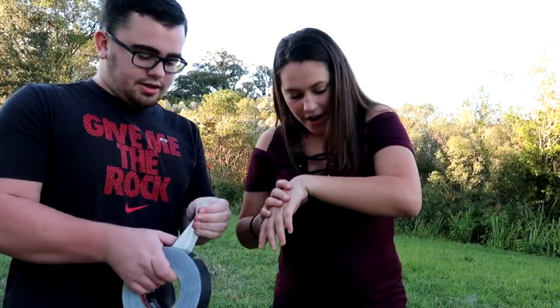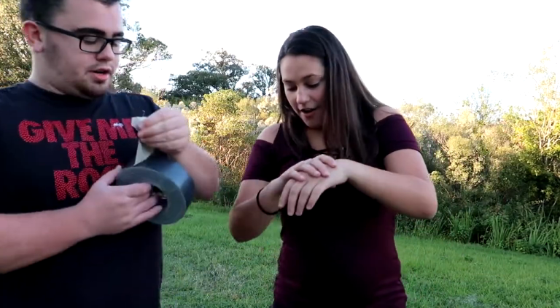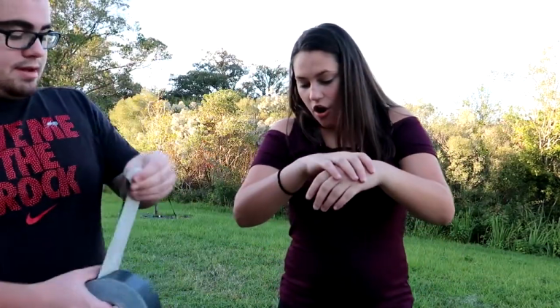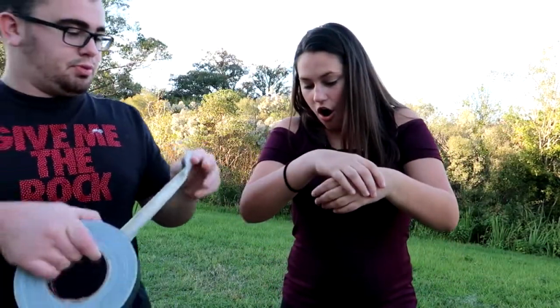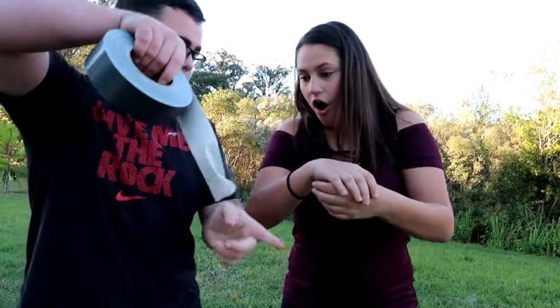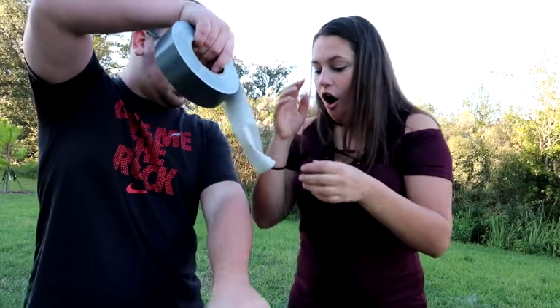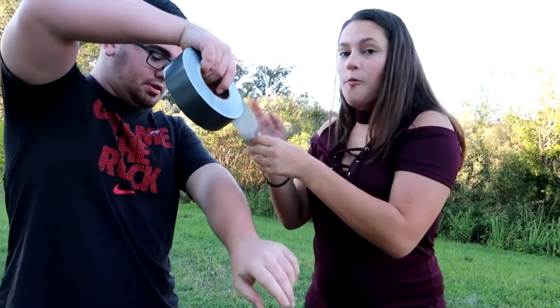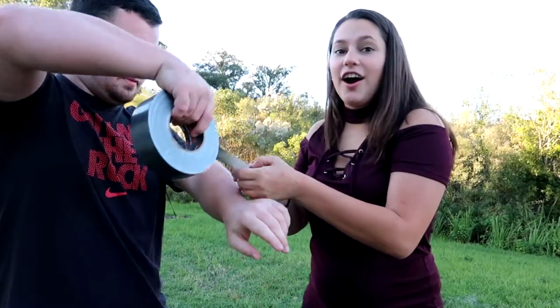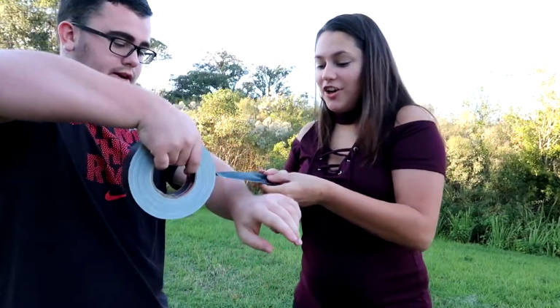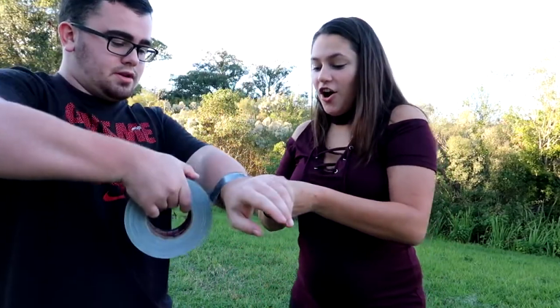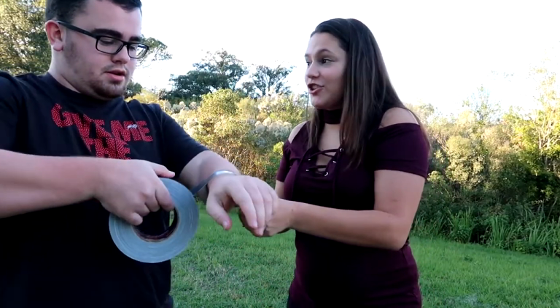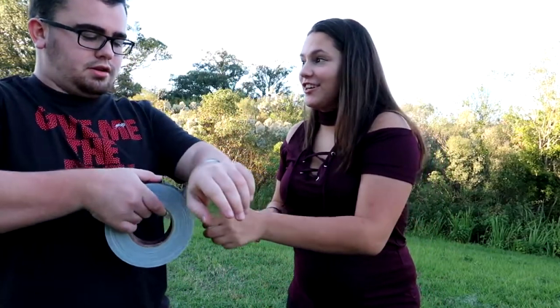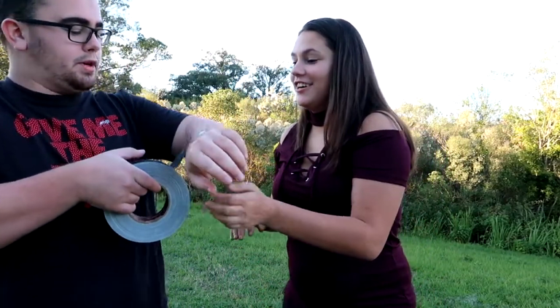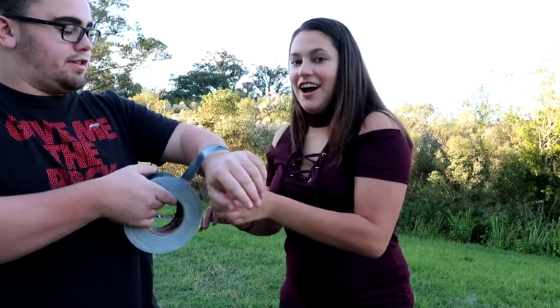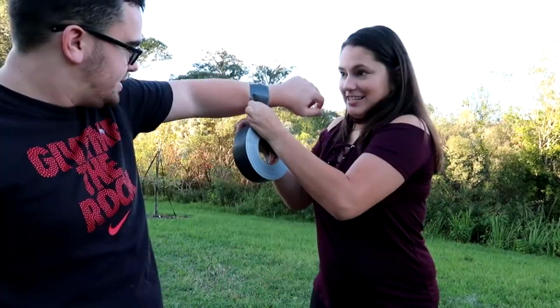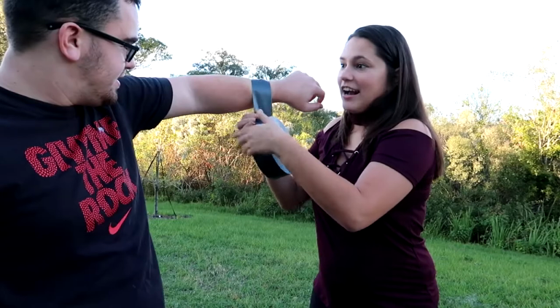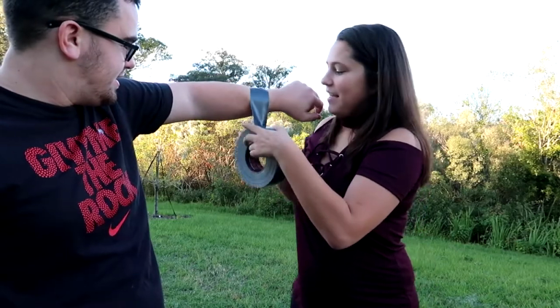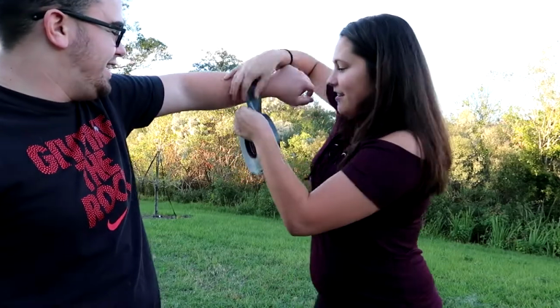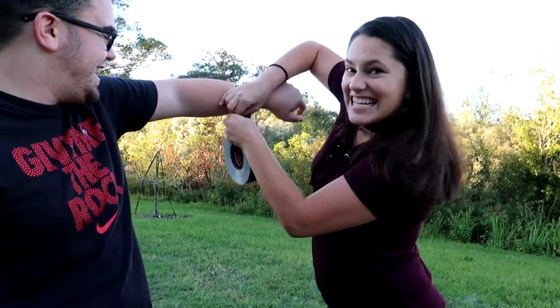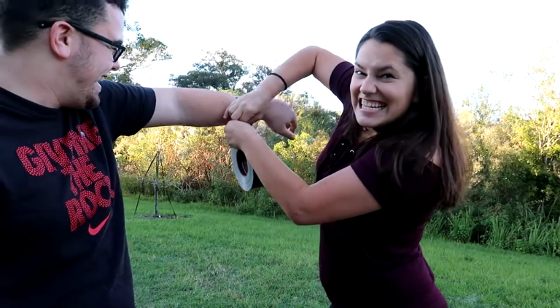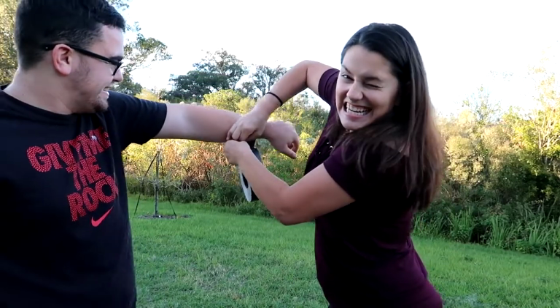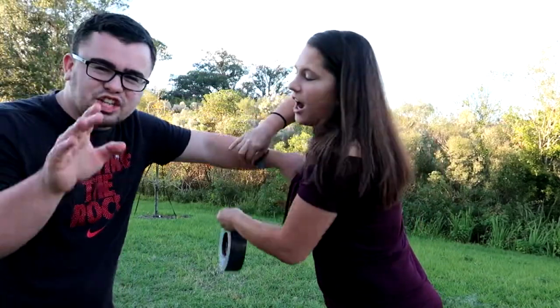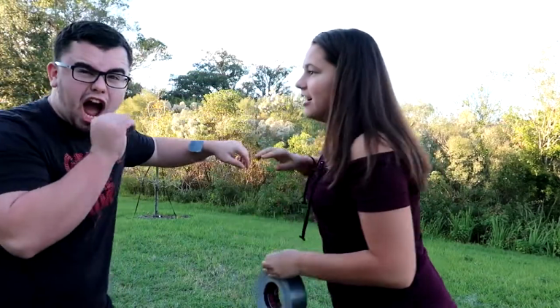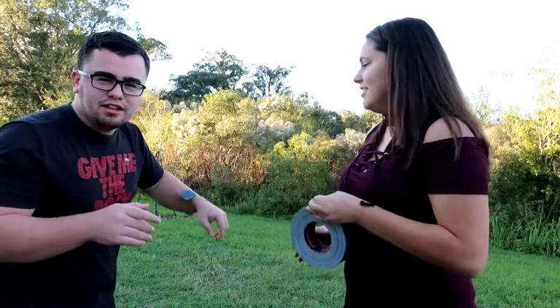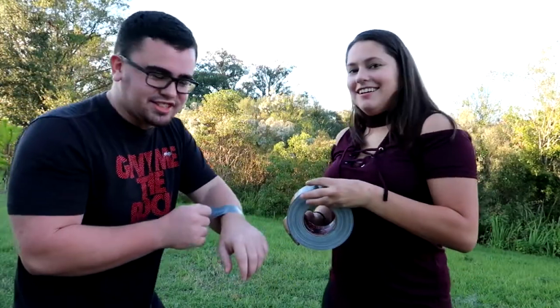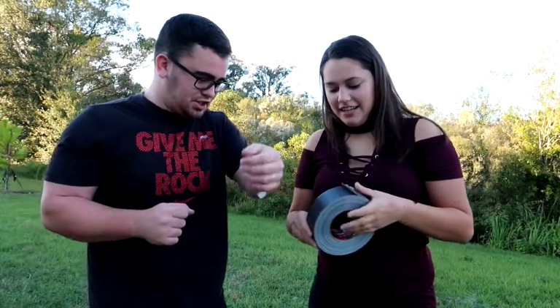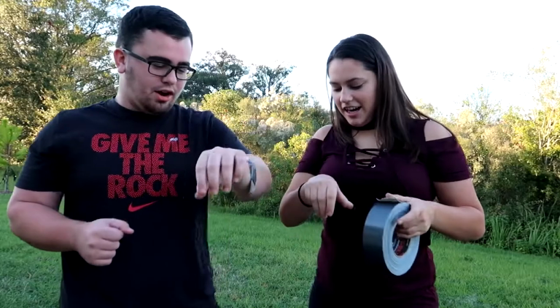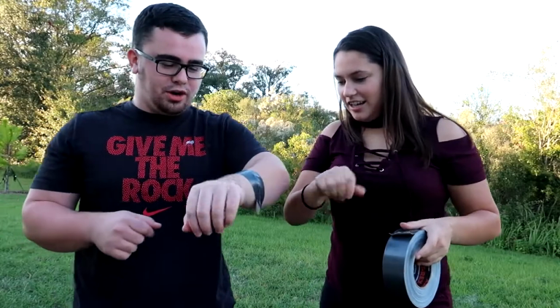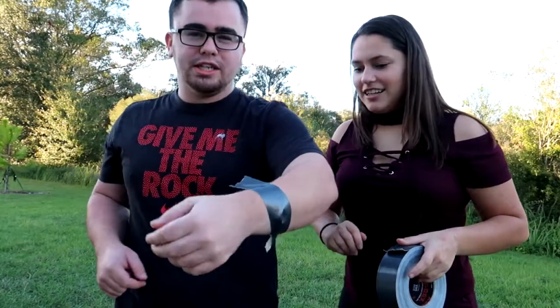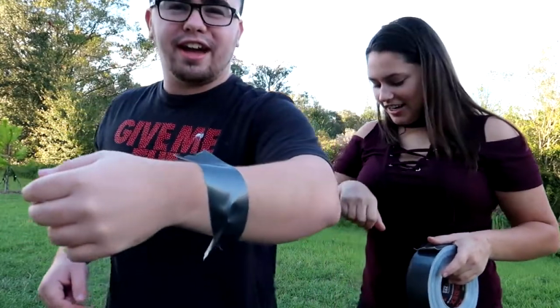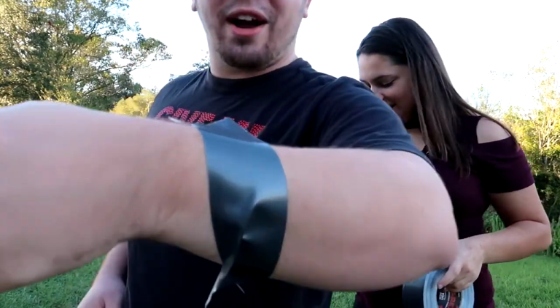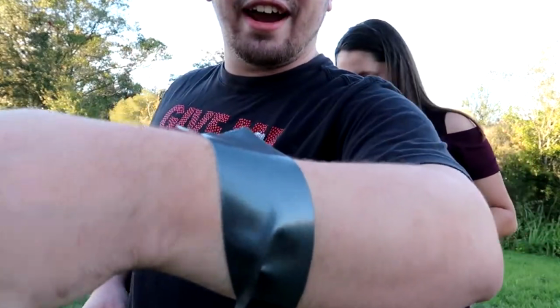Alright, here, get me. Put it right on my hairs, right there. Are you sure? No, but it's already there. You think I can rip that? This is just the initial. It's right on the hairs.